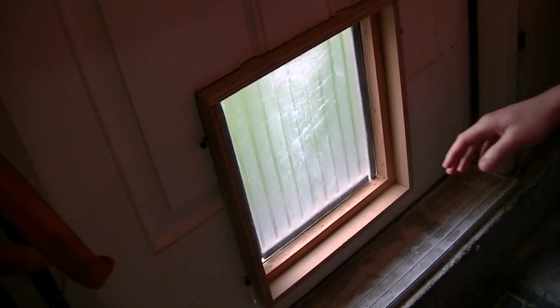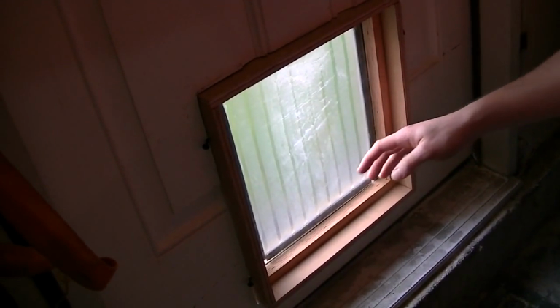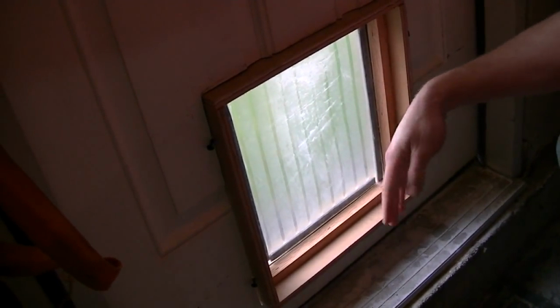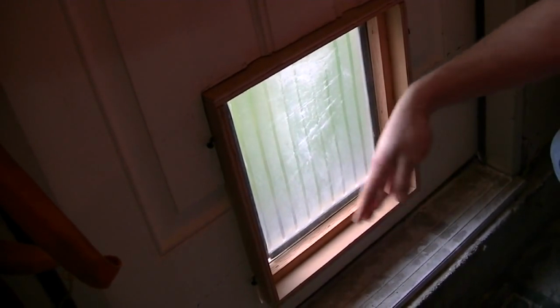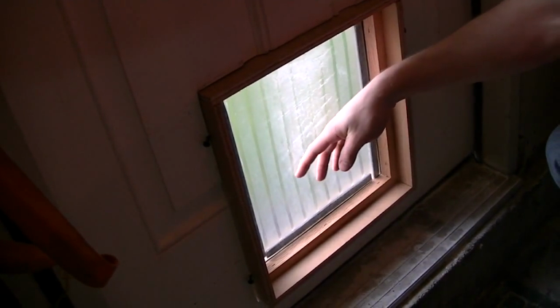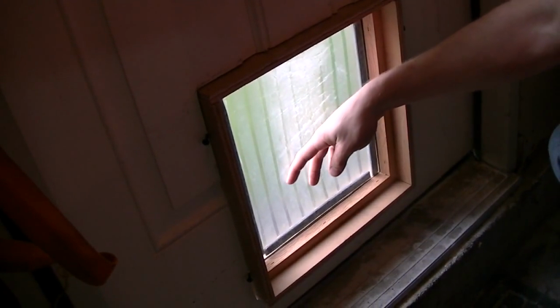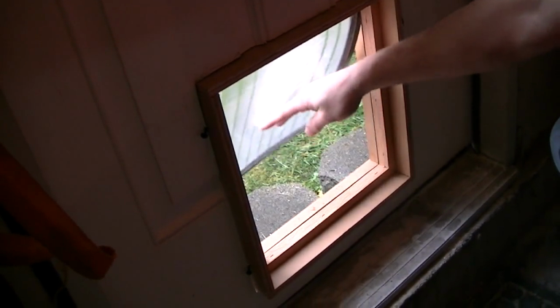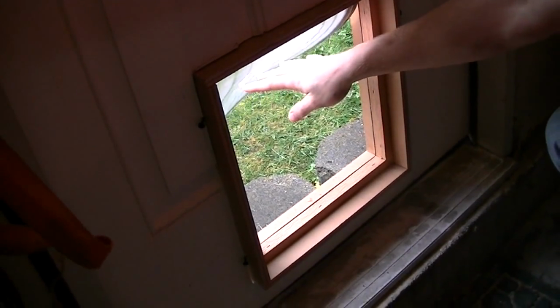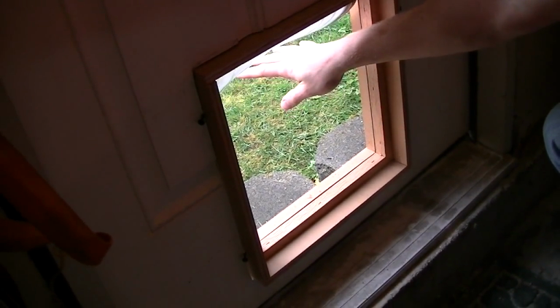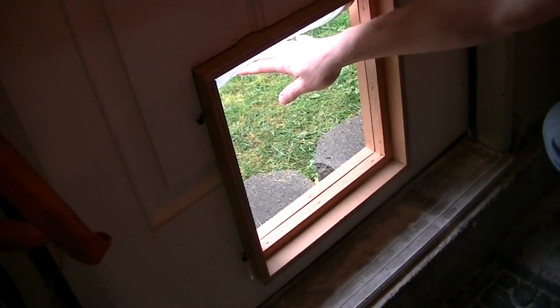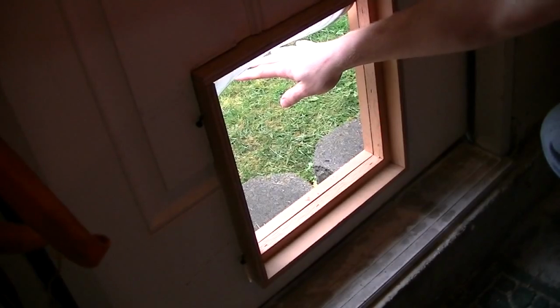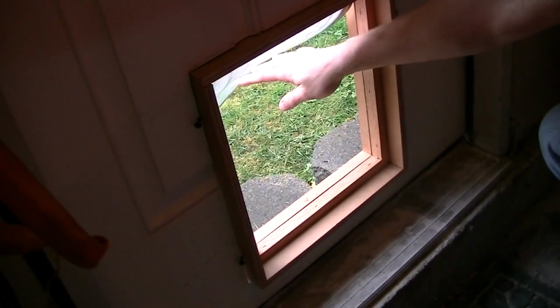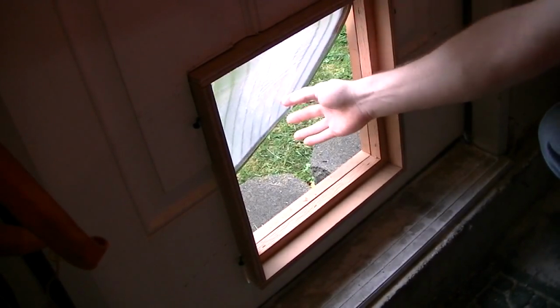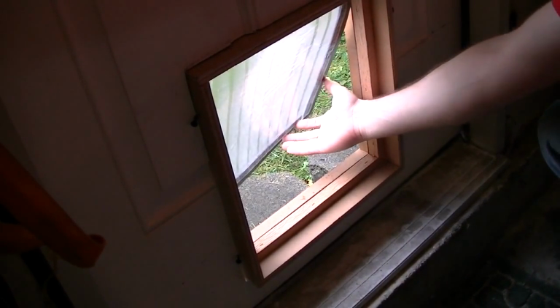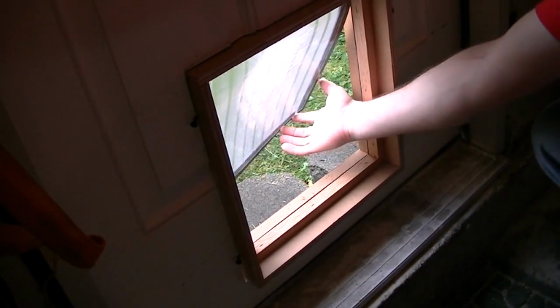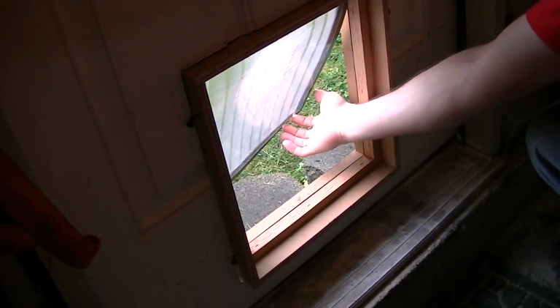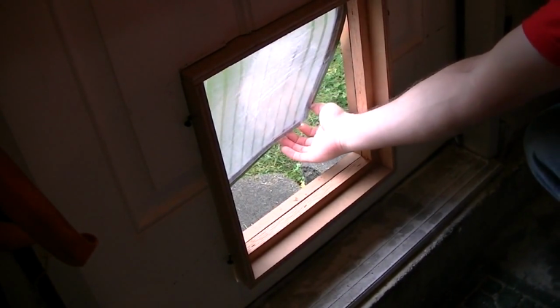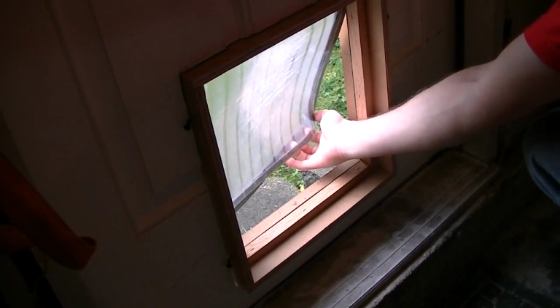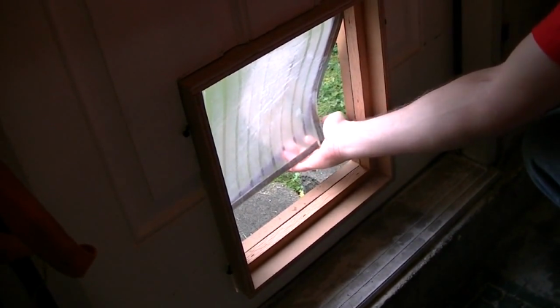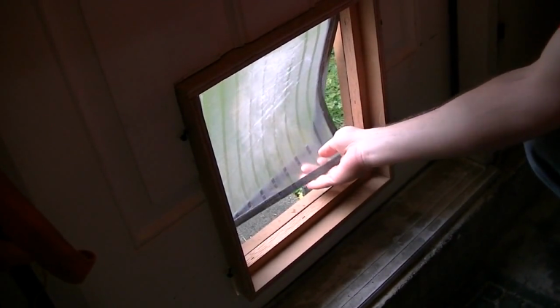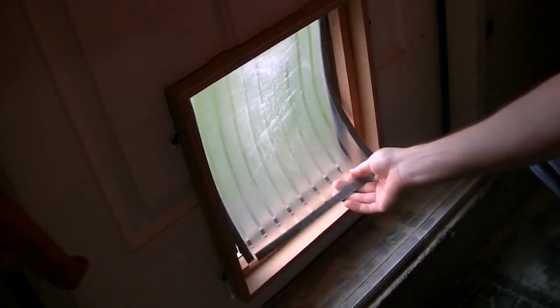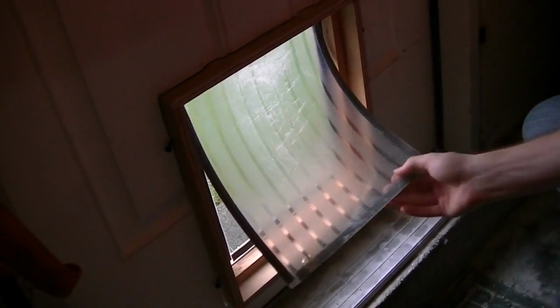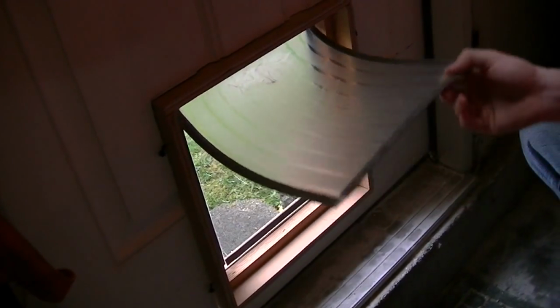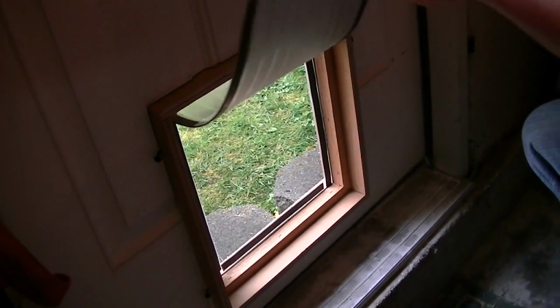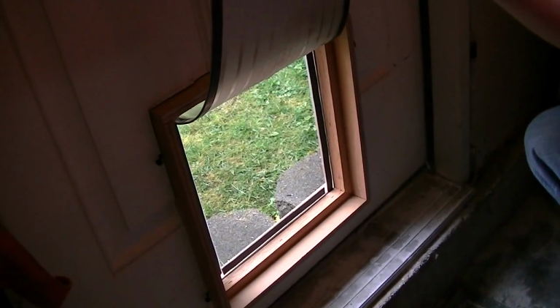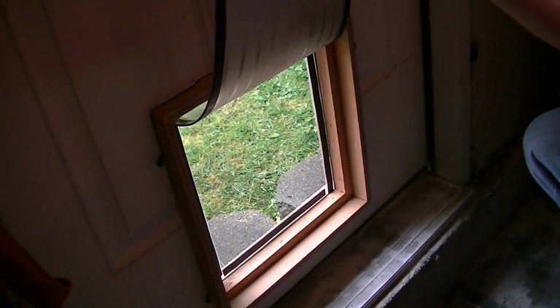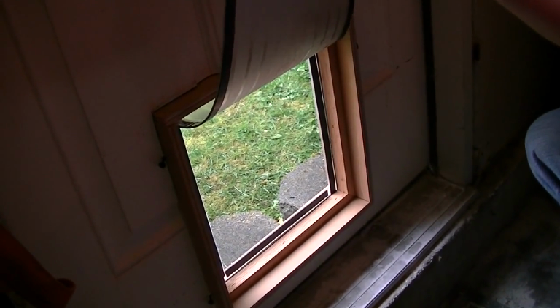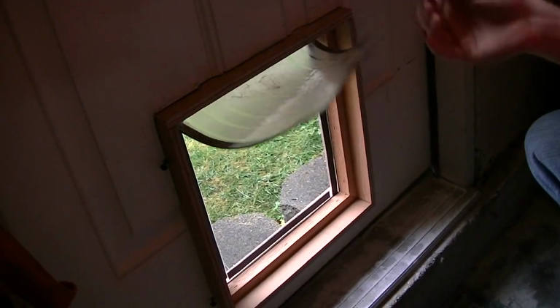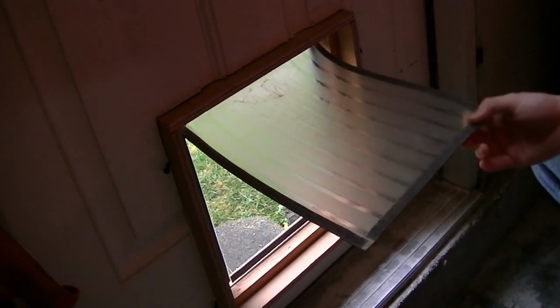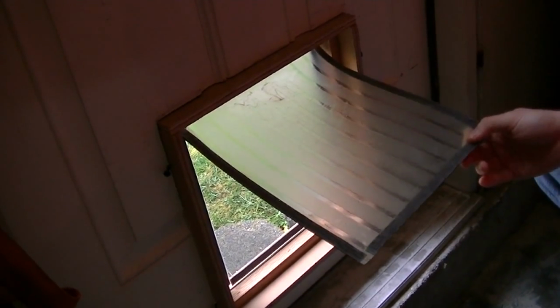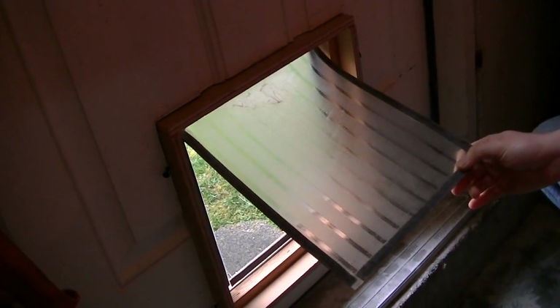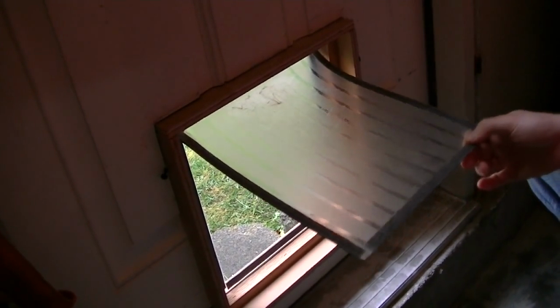So here's how it works. You can push it through this way. Then there's an inner flap that makes them go through that way. So there's two flaps.